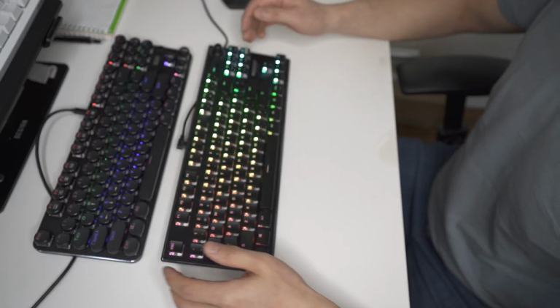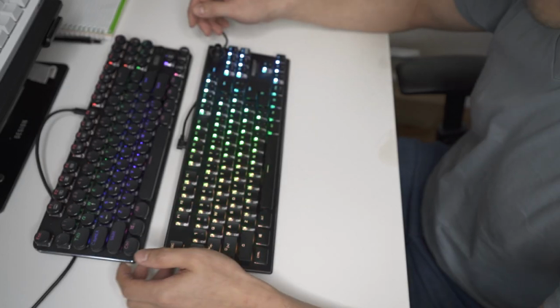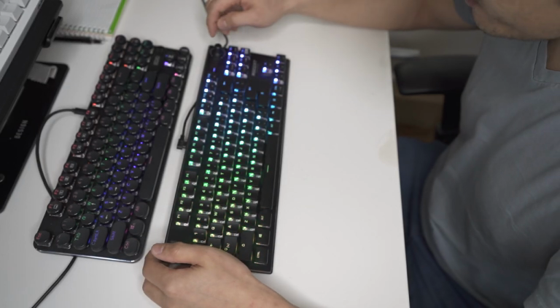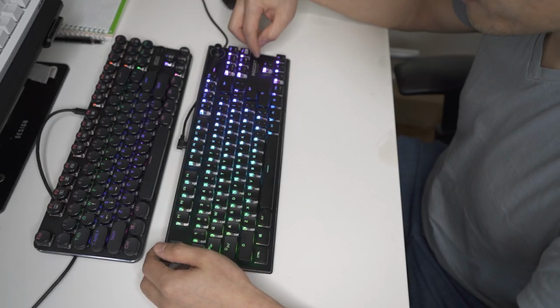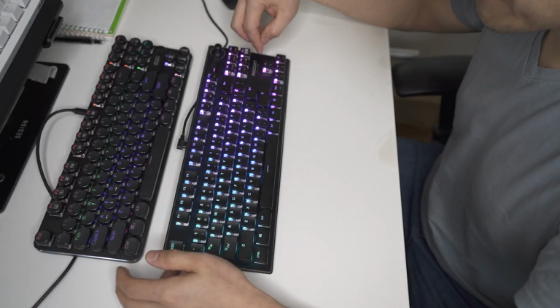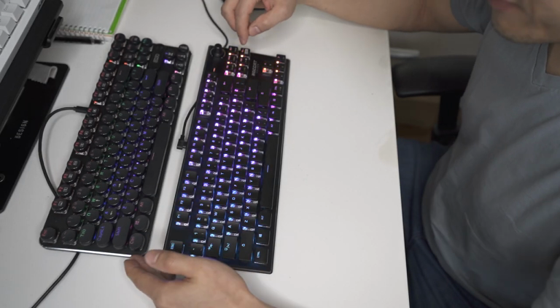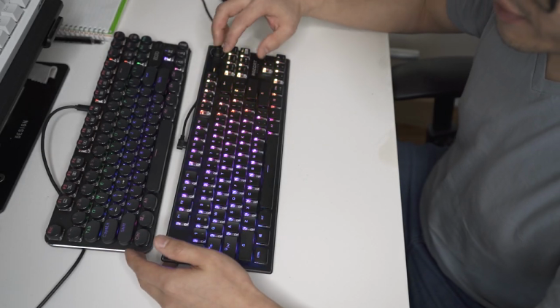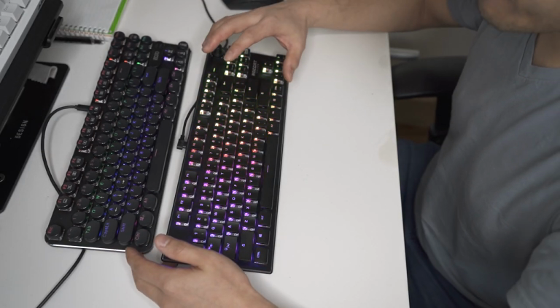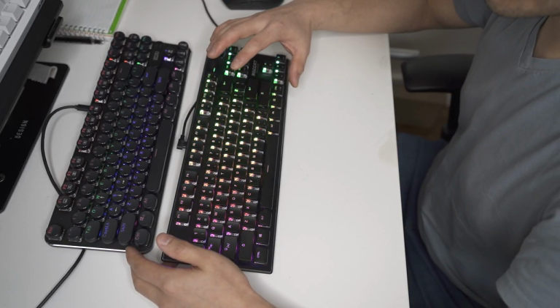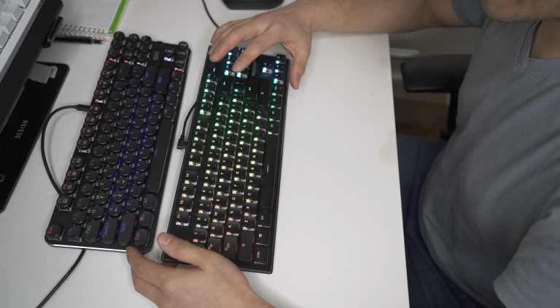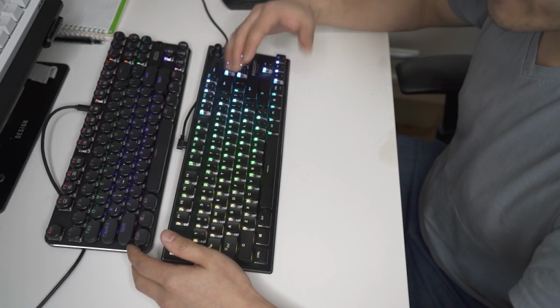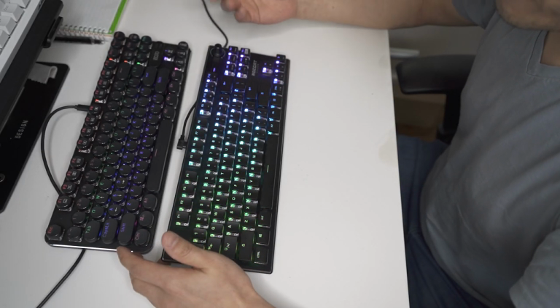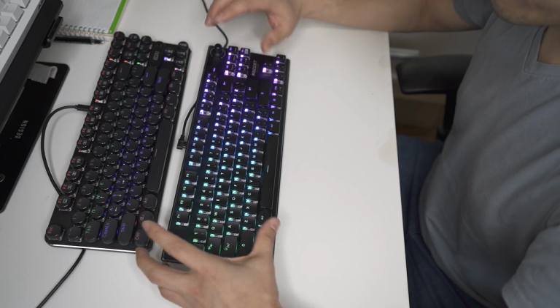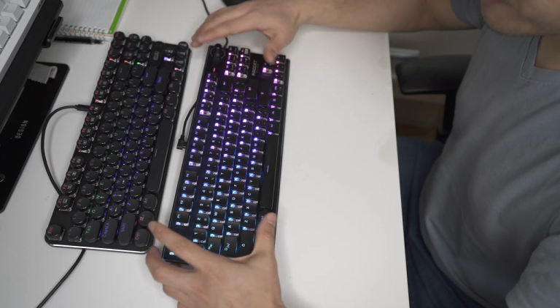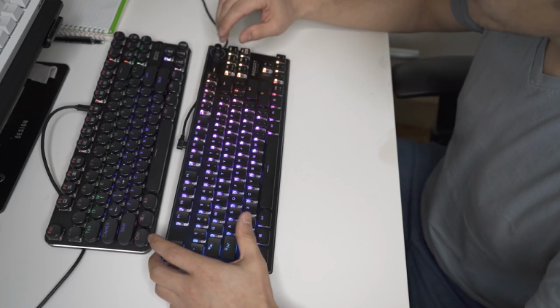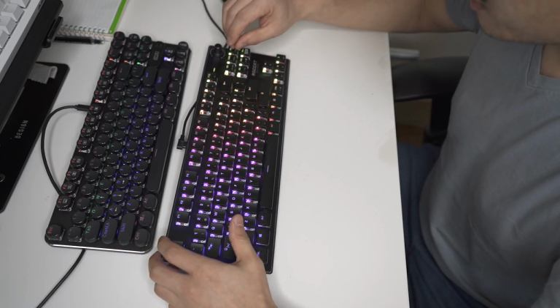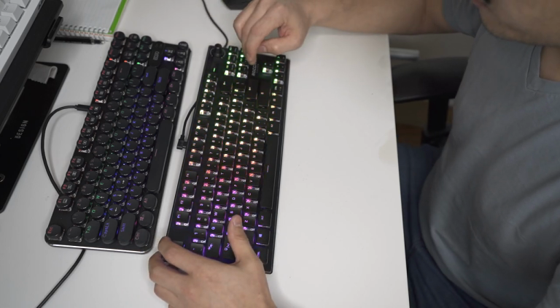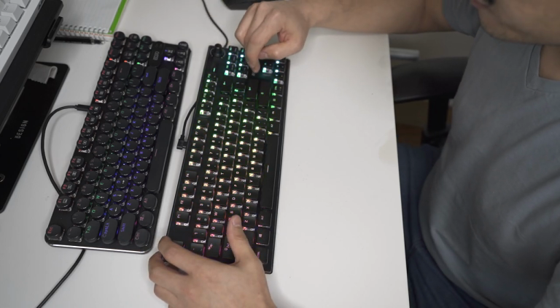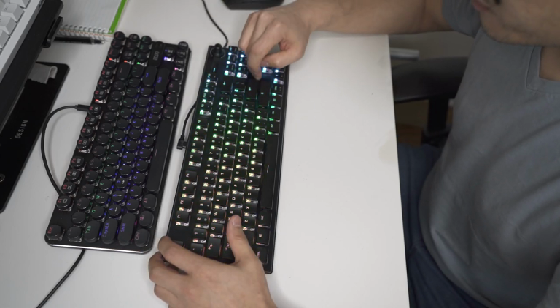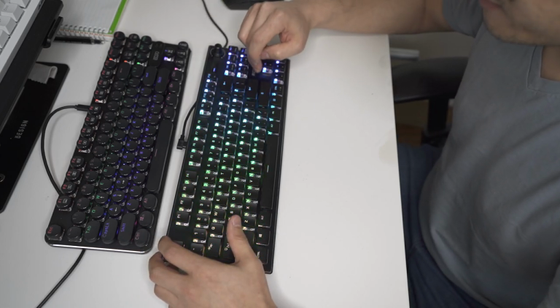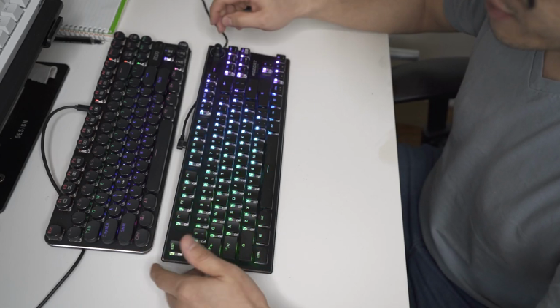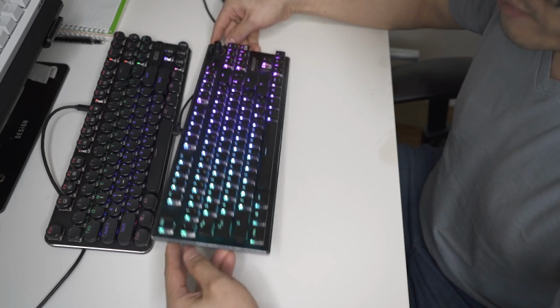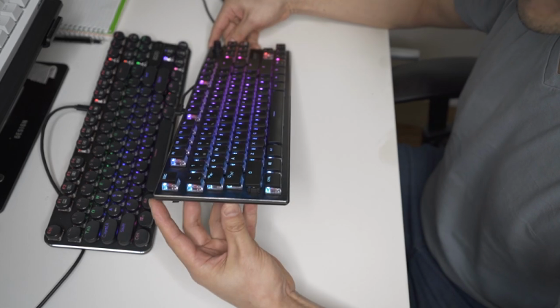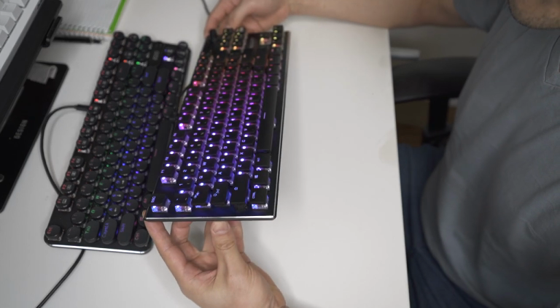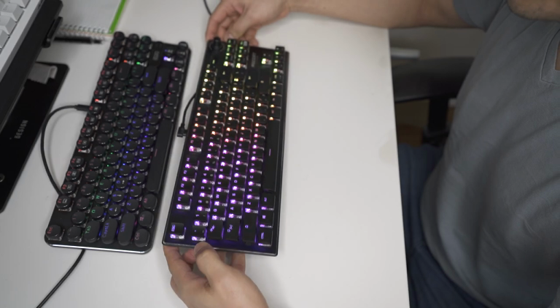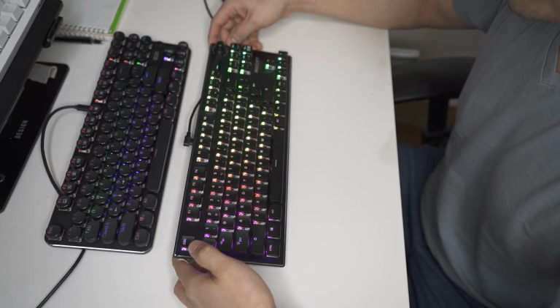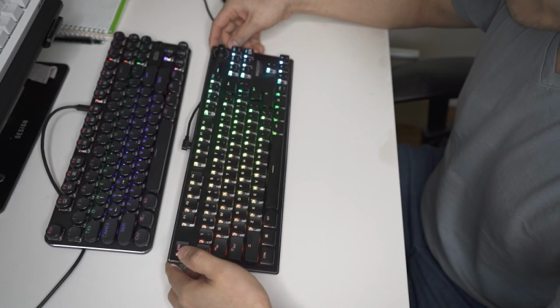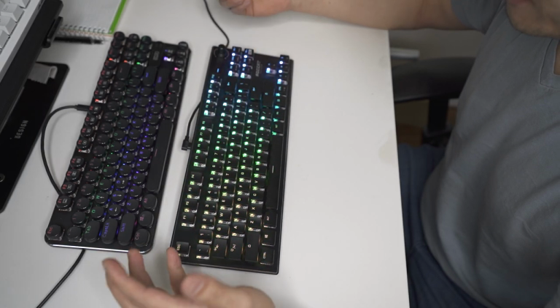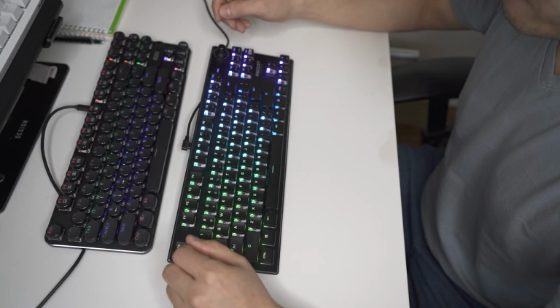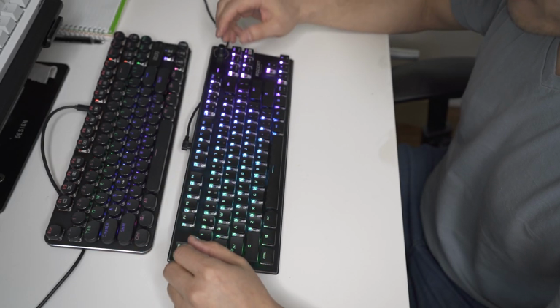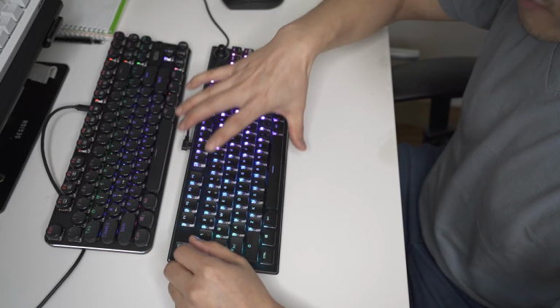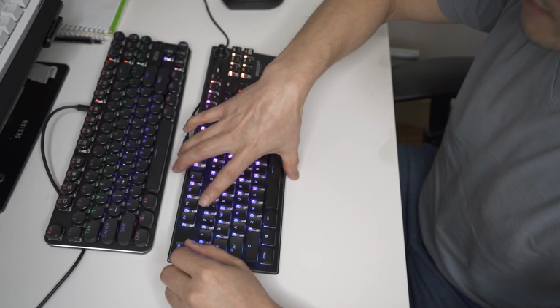The ROCAT Vulcan is definitely, in my opinion, a little bit louder. Even though these are both red switches, the ones on the ROCAT look nicer but they're also a little bit louder.